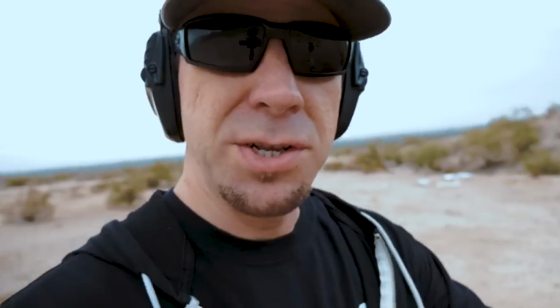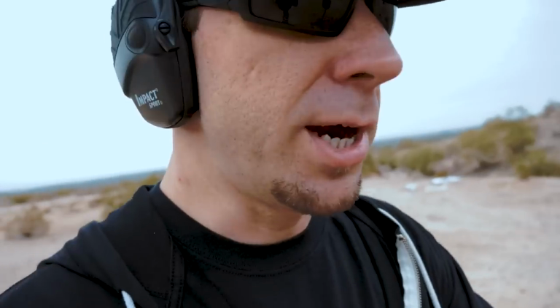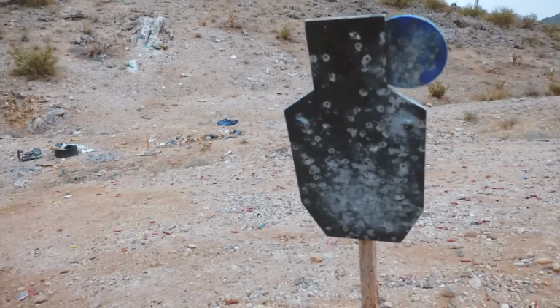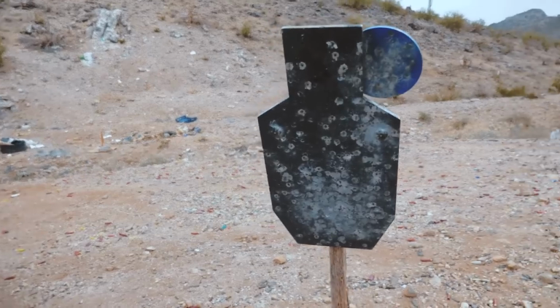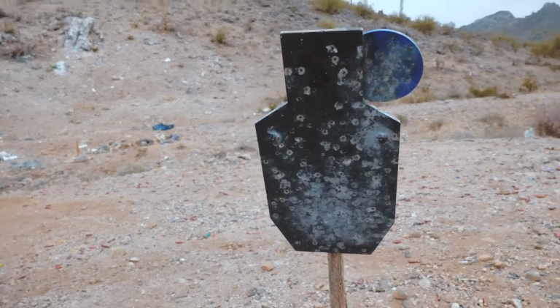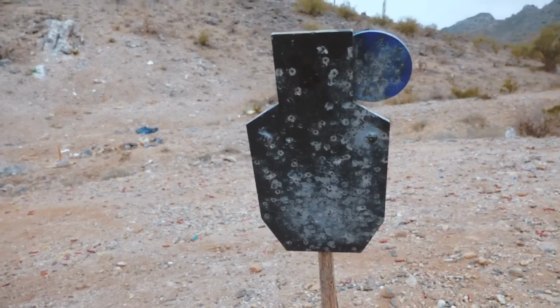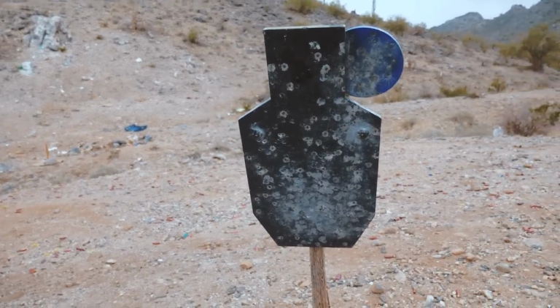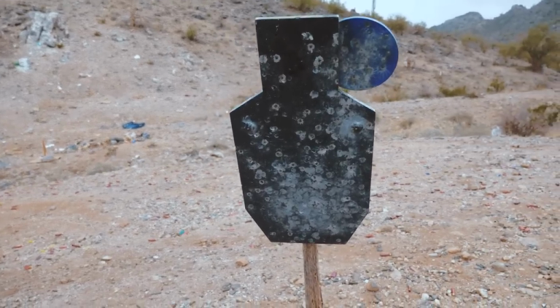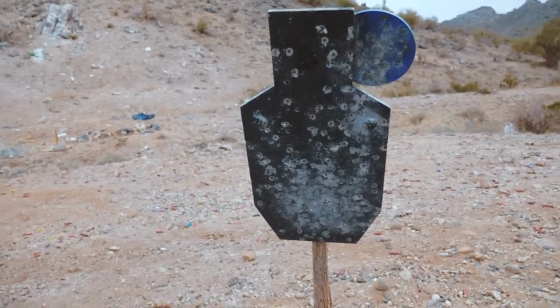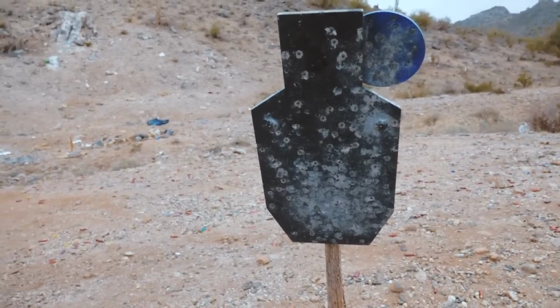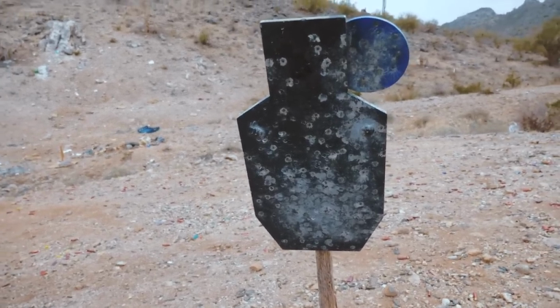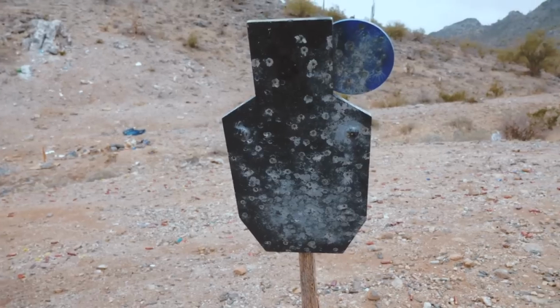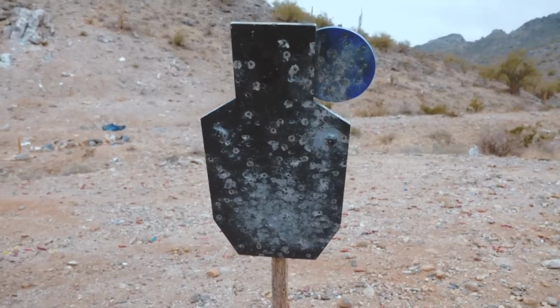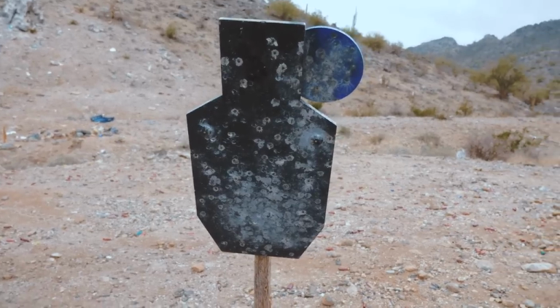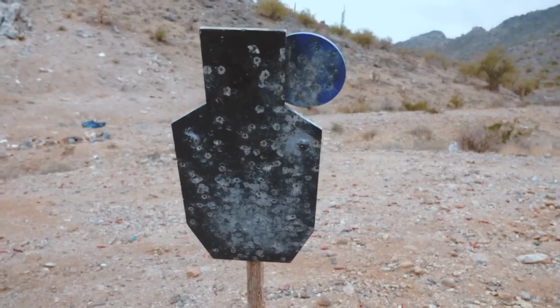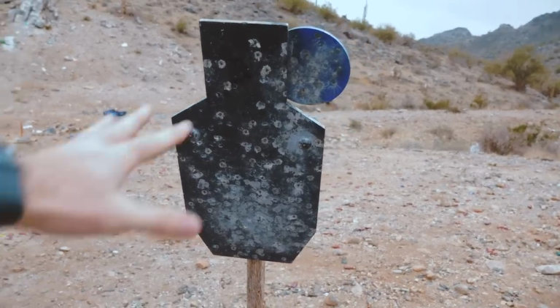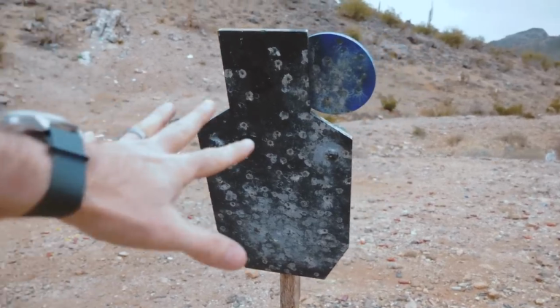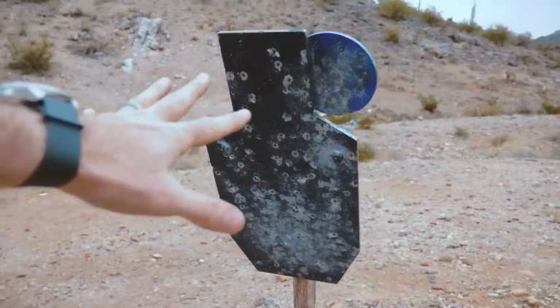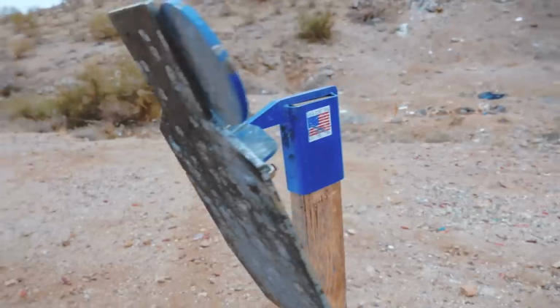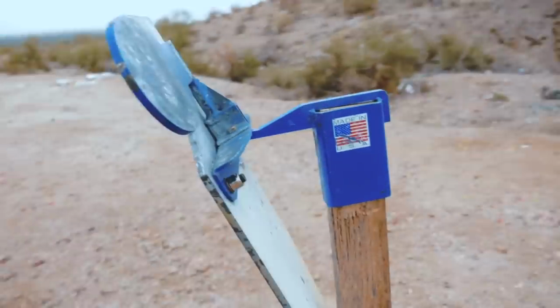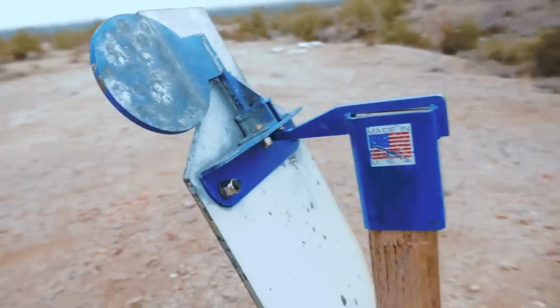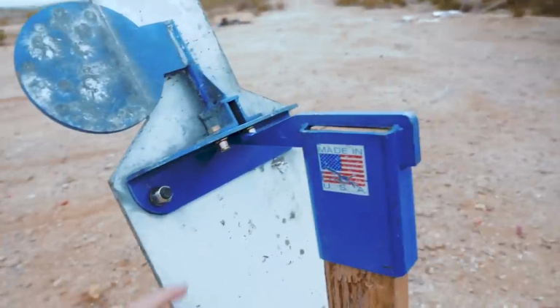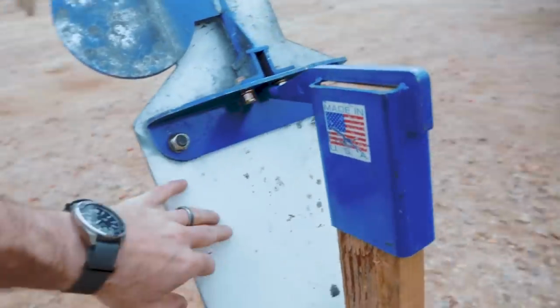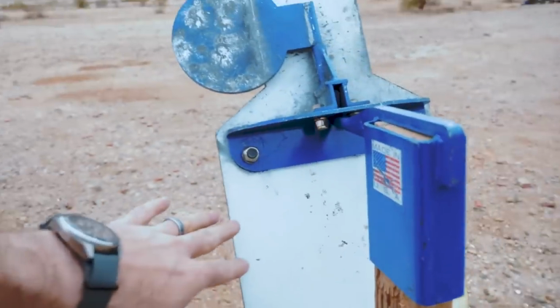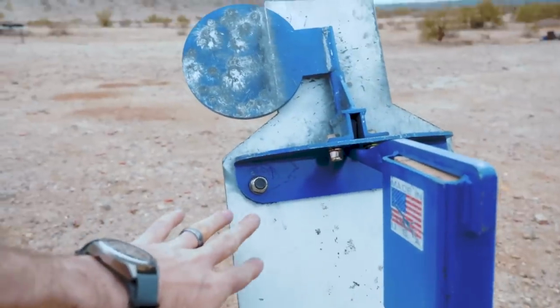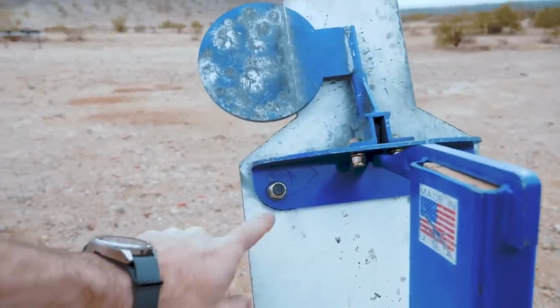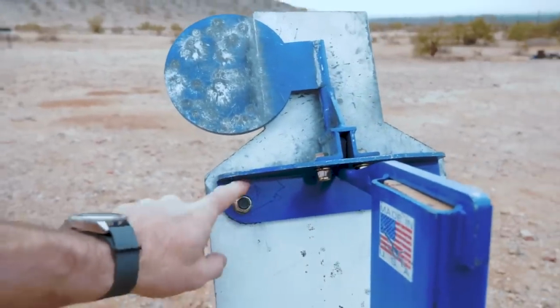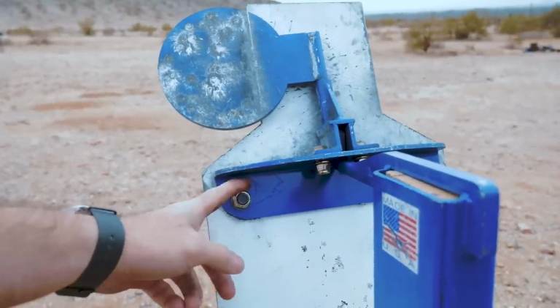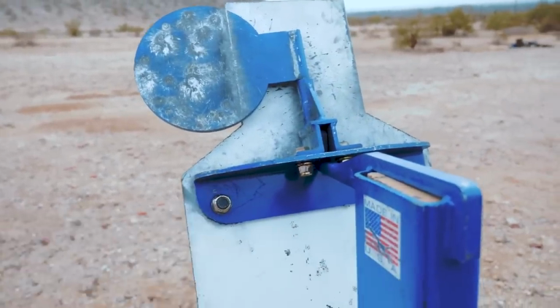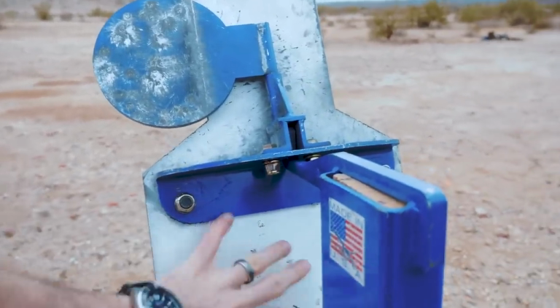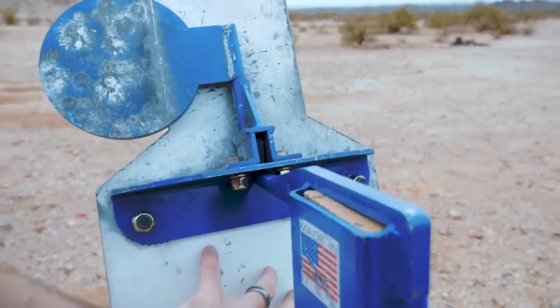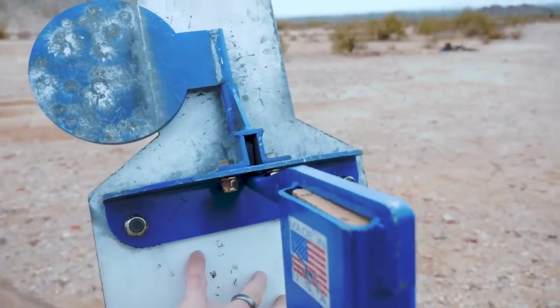So here's the steel target. This is a 3/8 inch AR-500 steel target, and what's really cool about it is even if you chew up the front side, you can actually flip it around using these bolts here so you can use the other side.